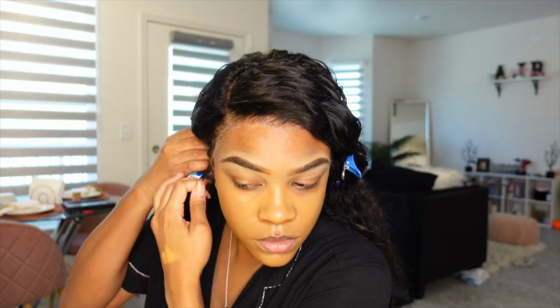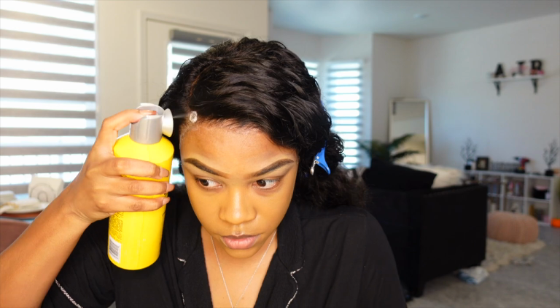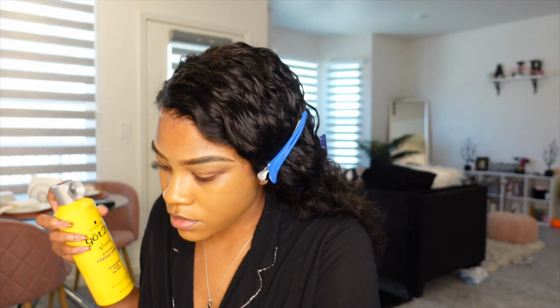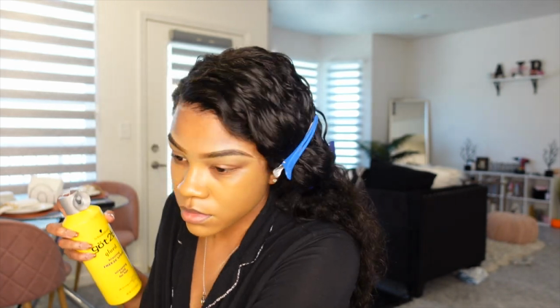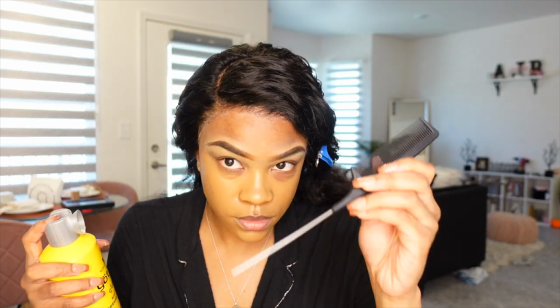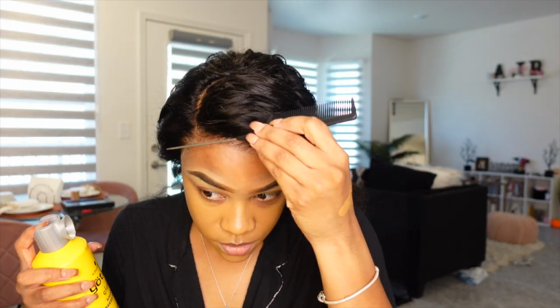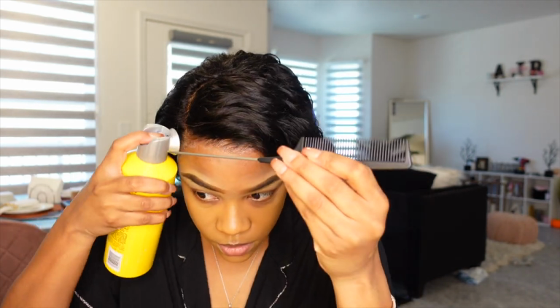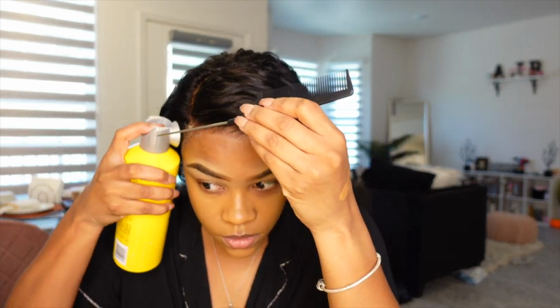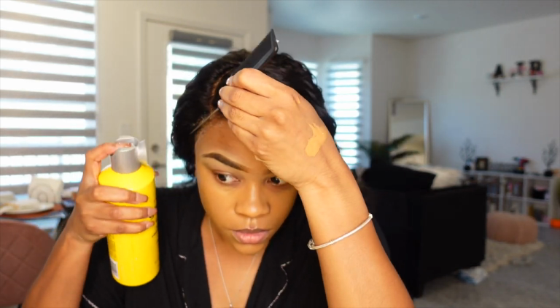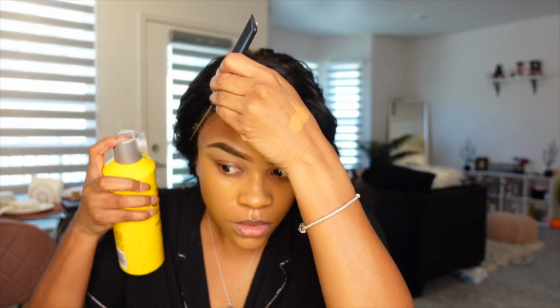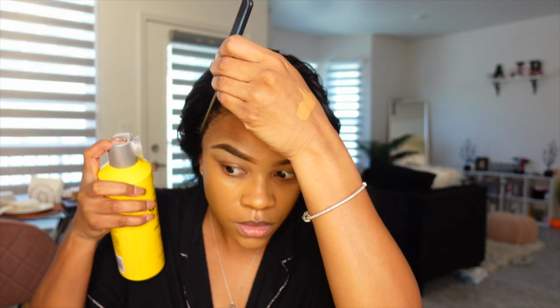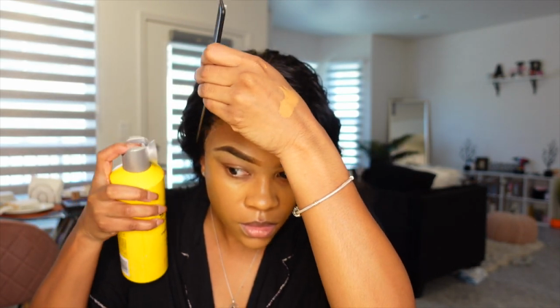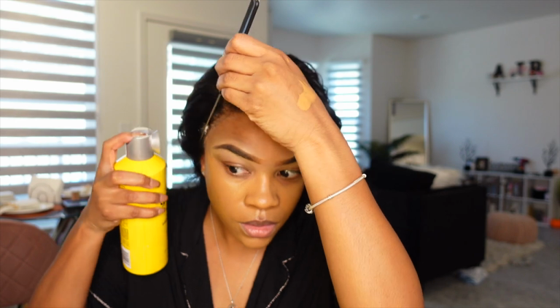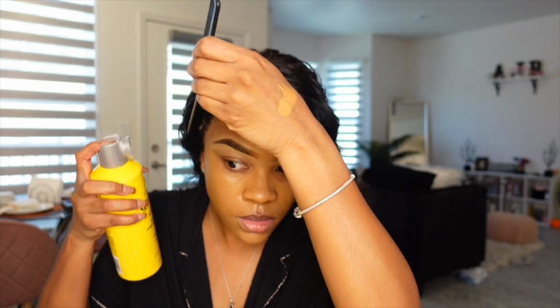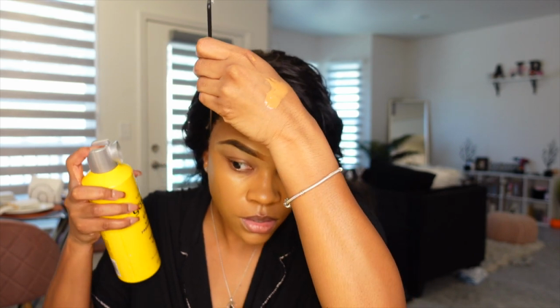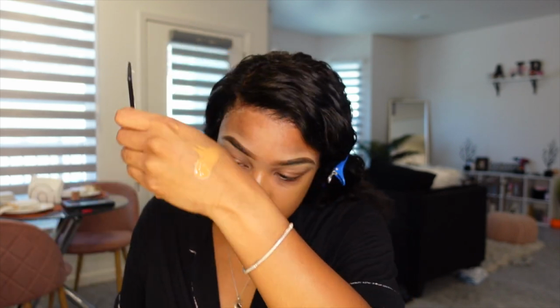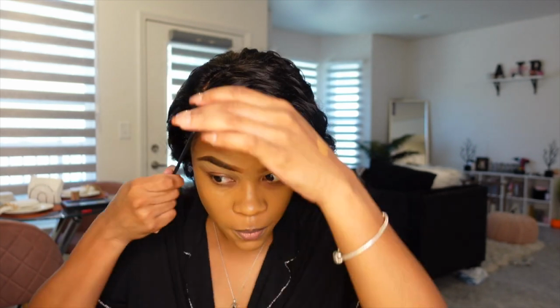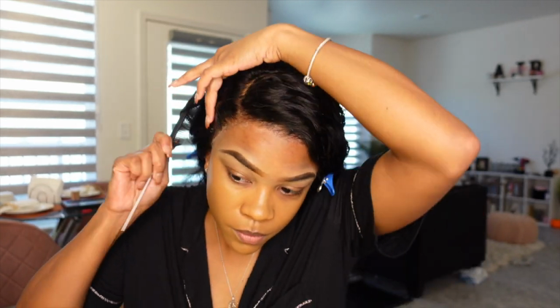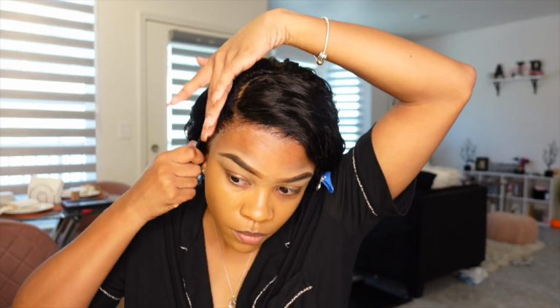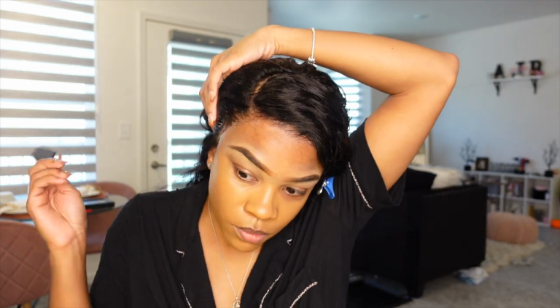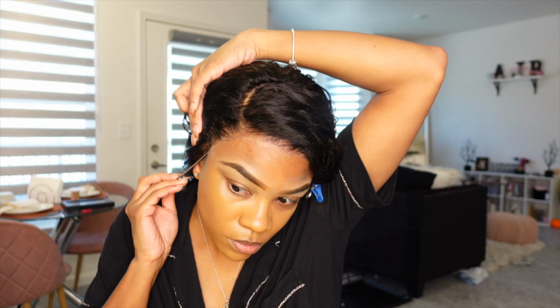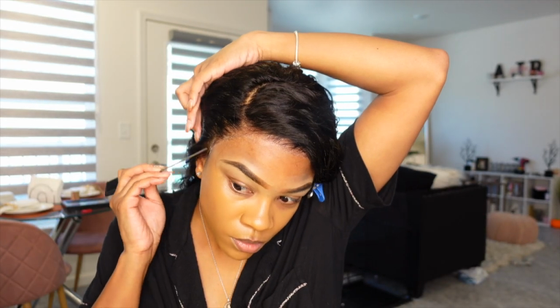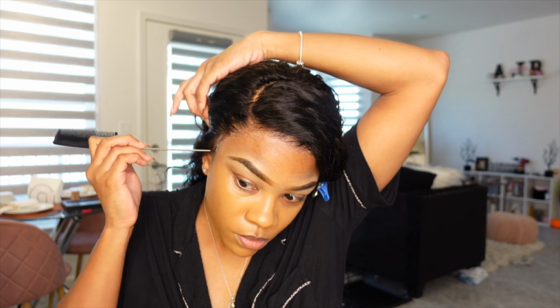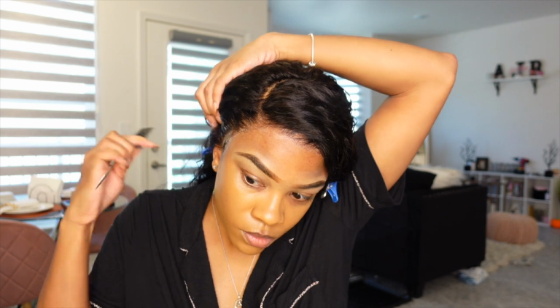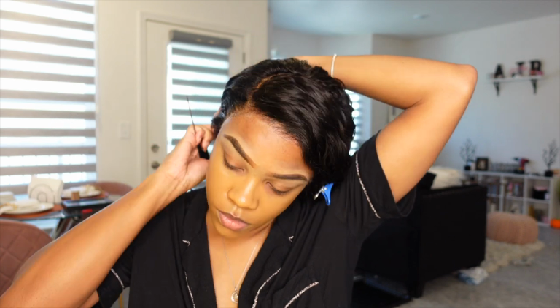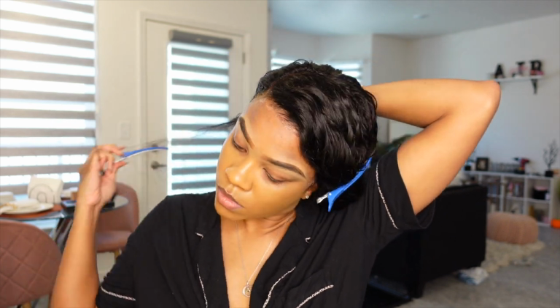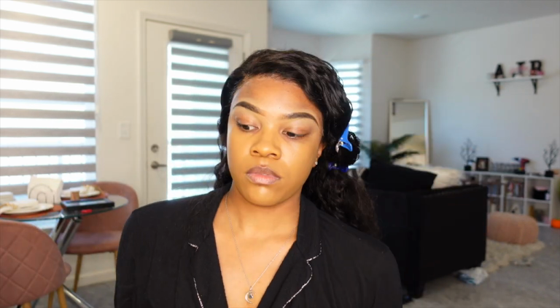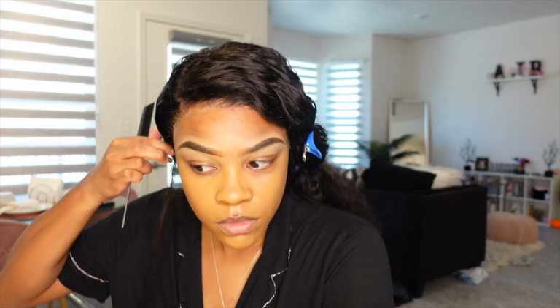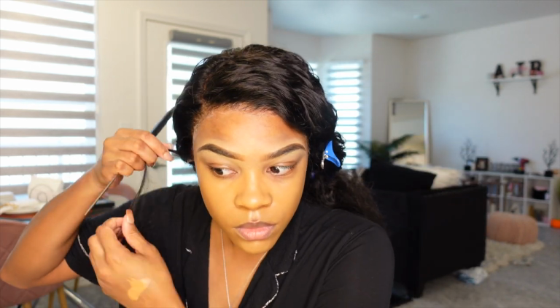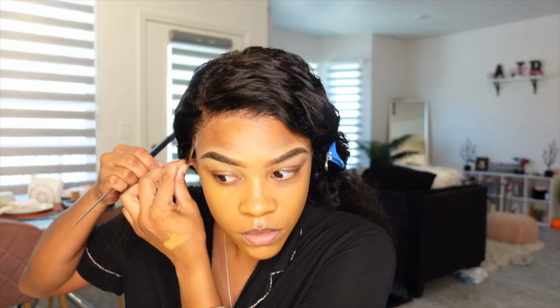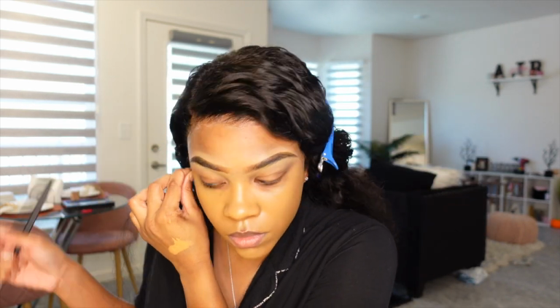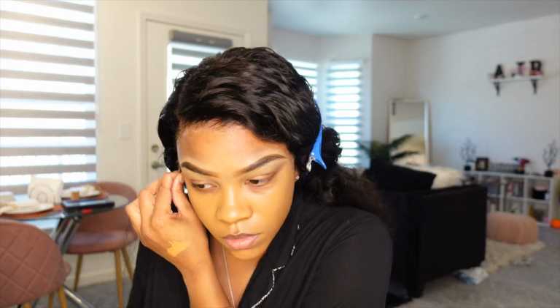Since I knew I was going to be wearing this wig to work — I do work 12-hour shifts overnight — I decided to go in with some Got2Be Glued freeze spray to make sure this wig is definitely secured for my long 12-hour shift.